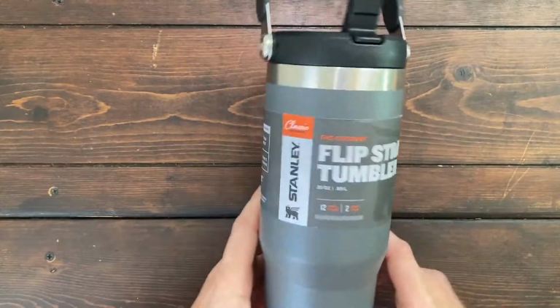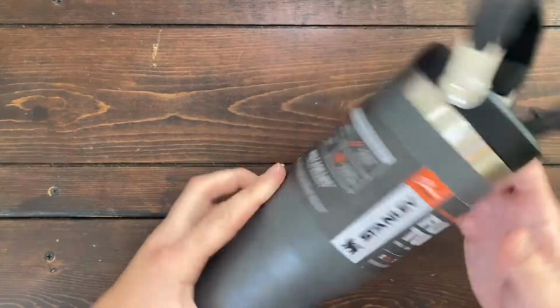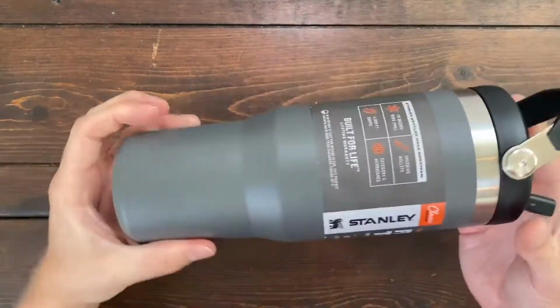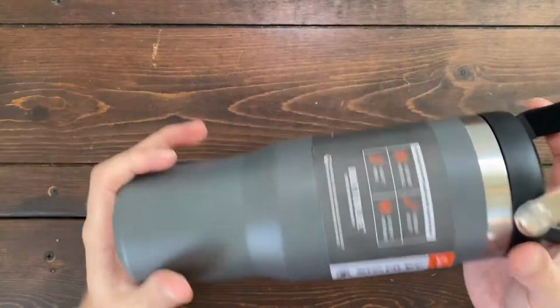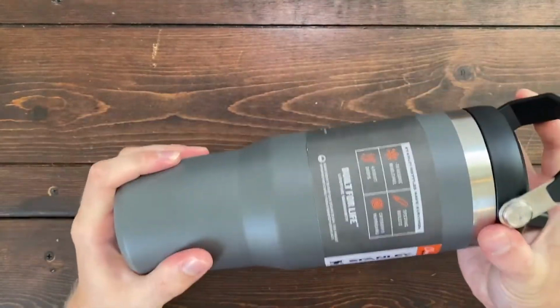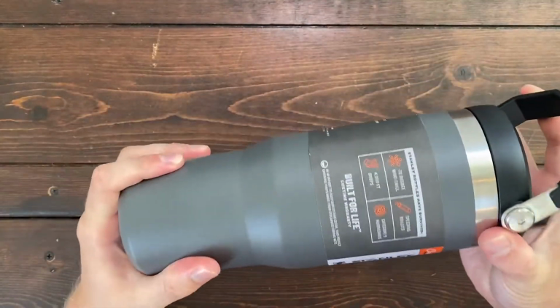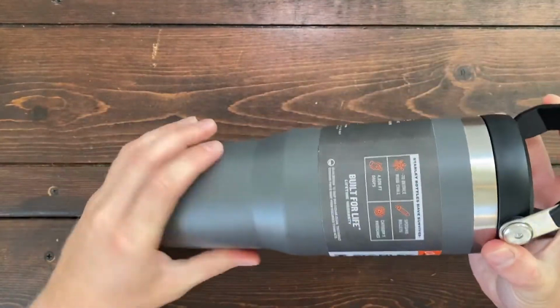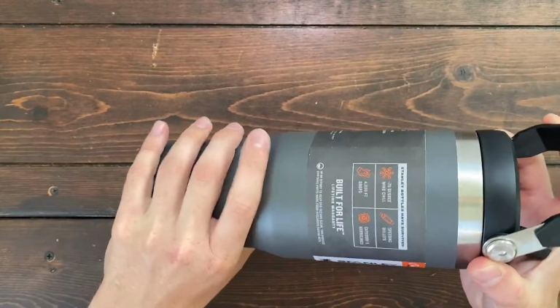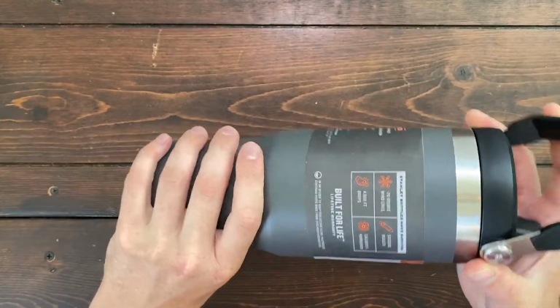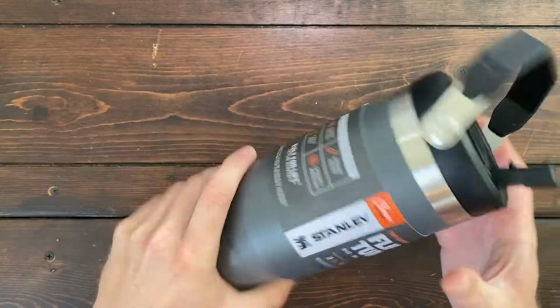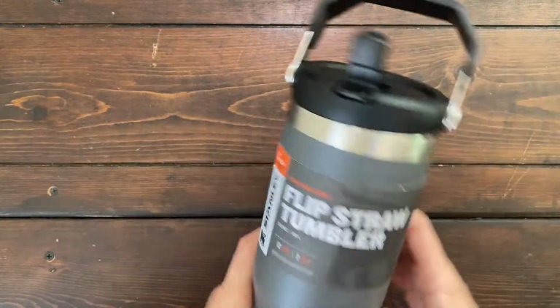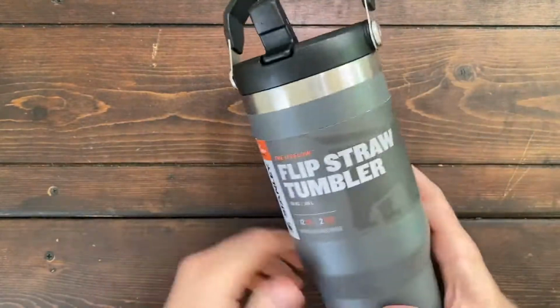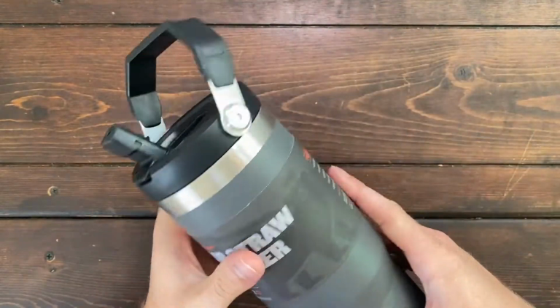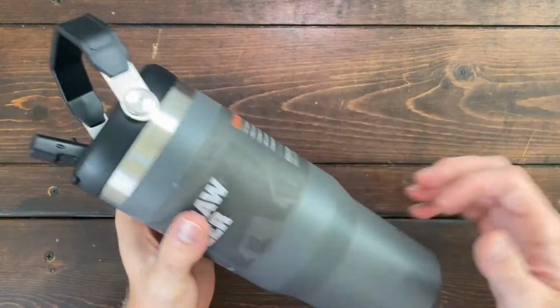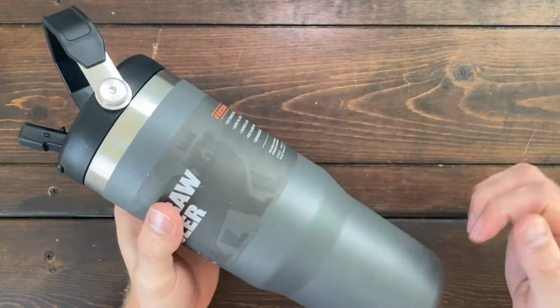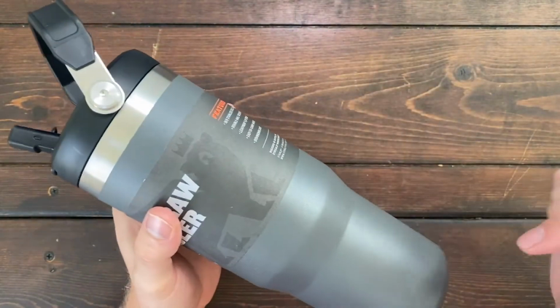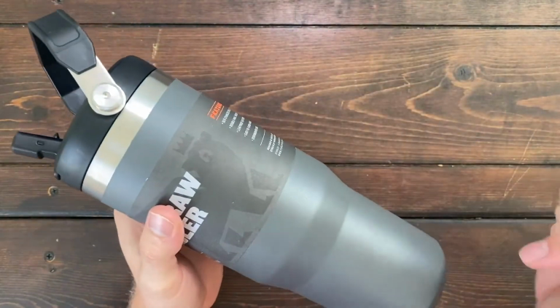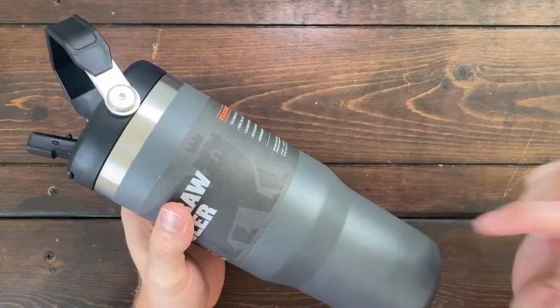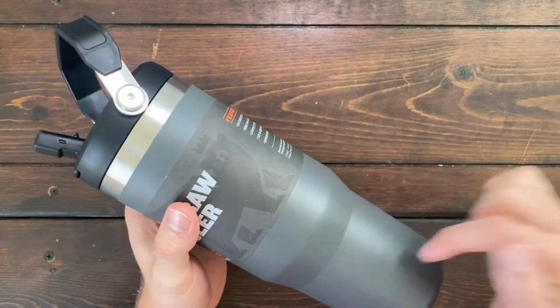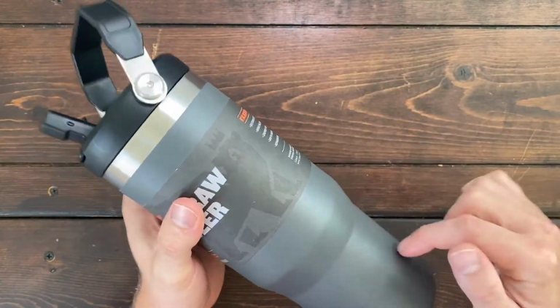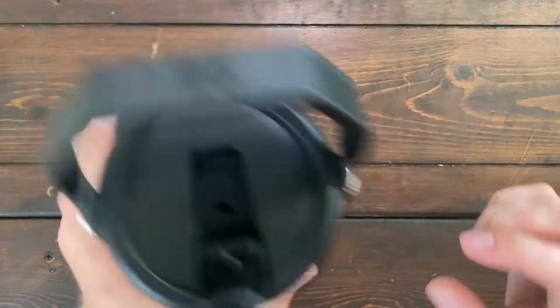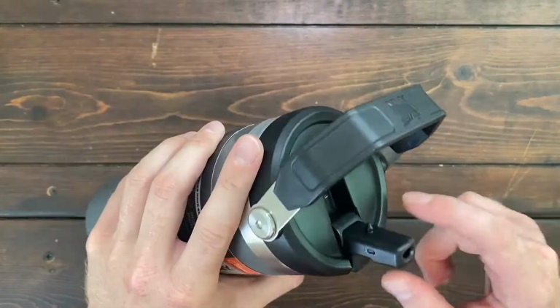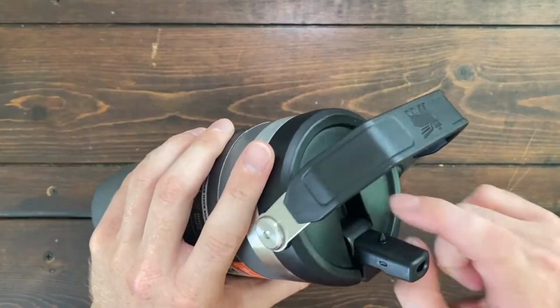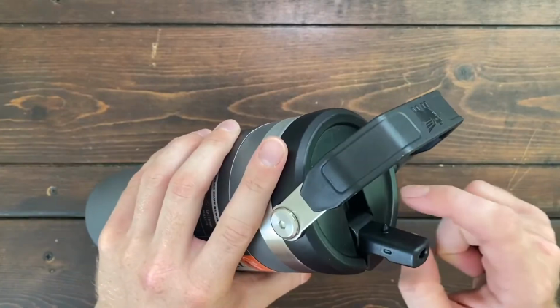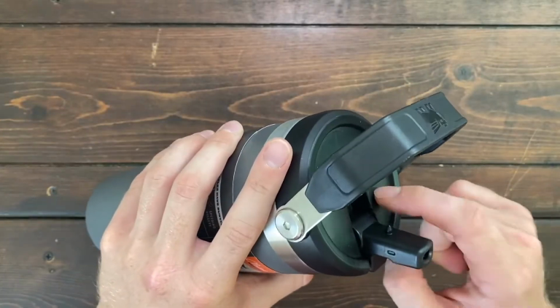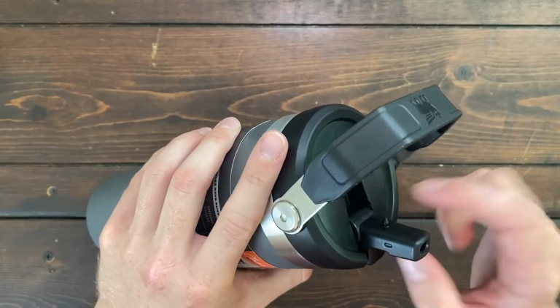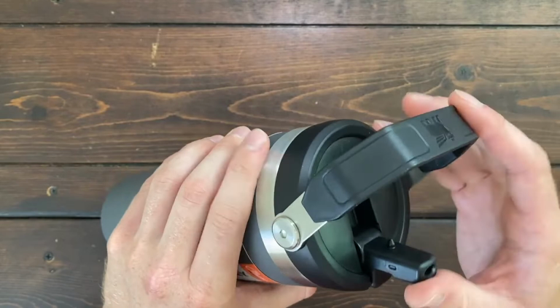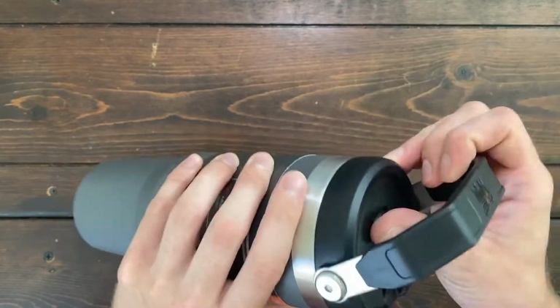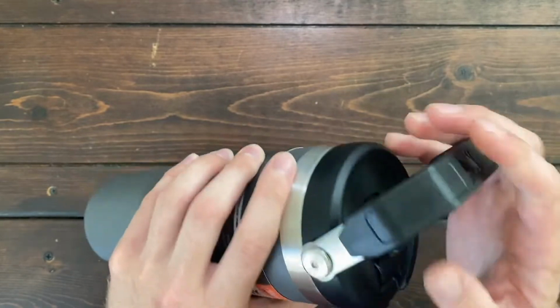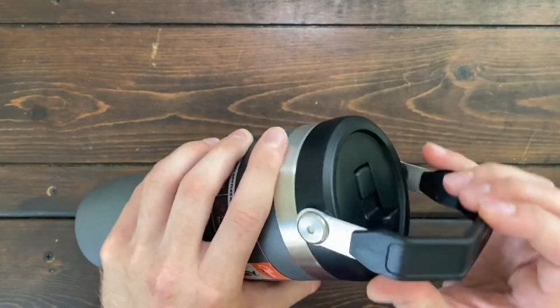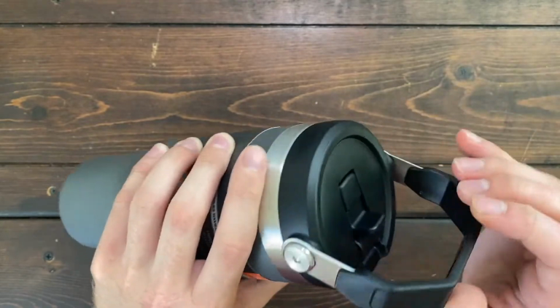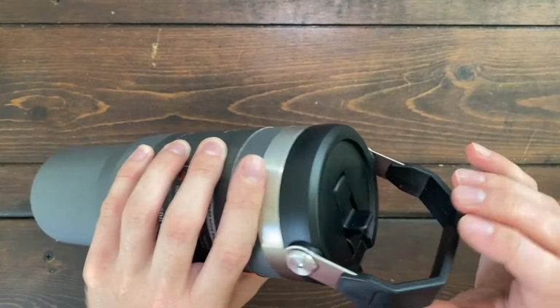This thing is extremely sturdy — it is built to last a lifetime. It is stainless steel, and the top section is BPA-free plastic.